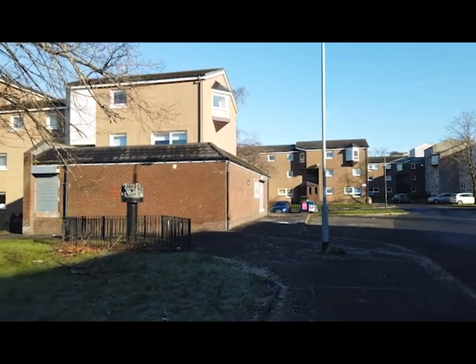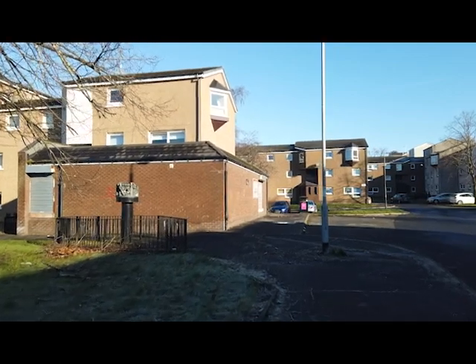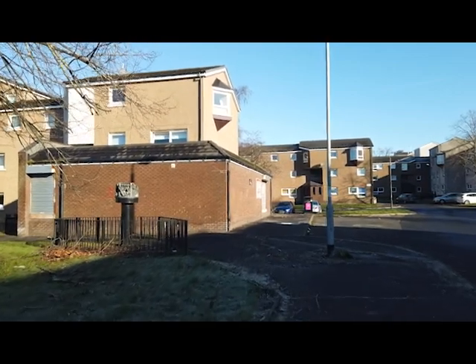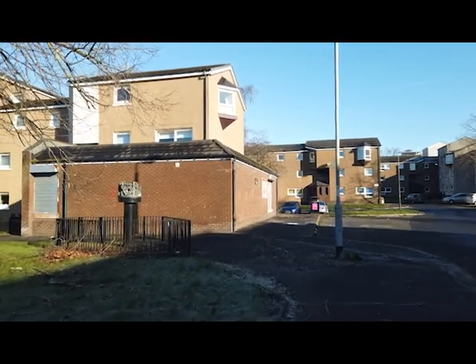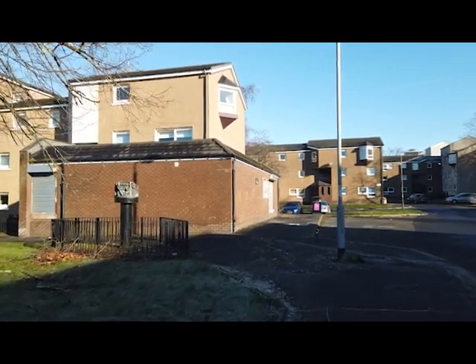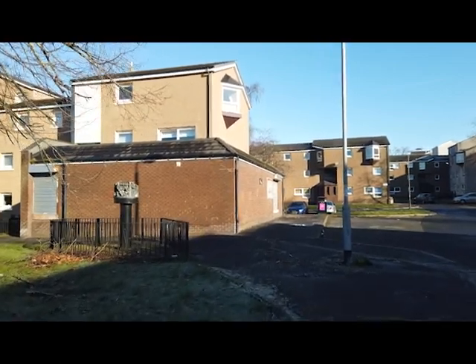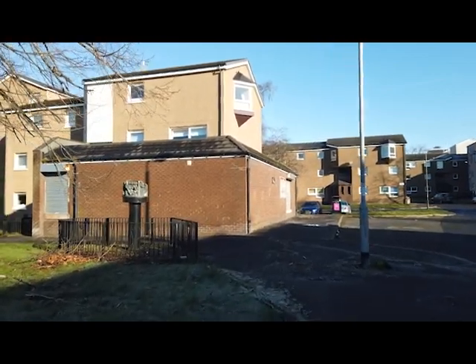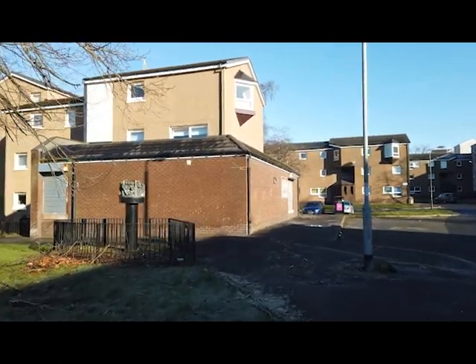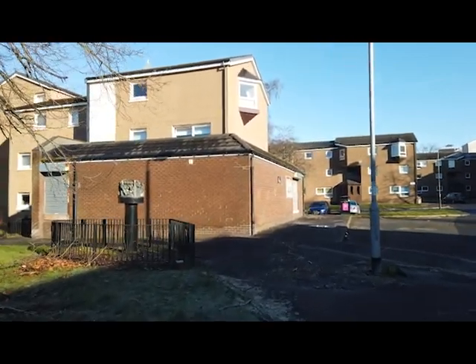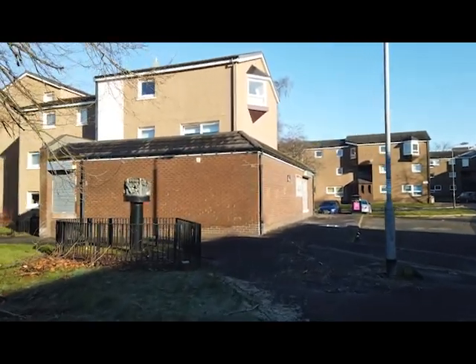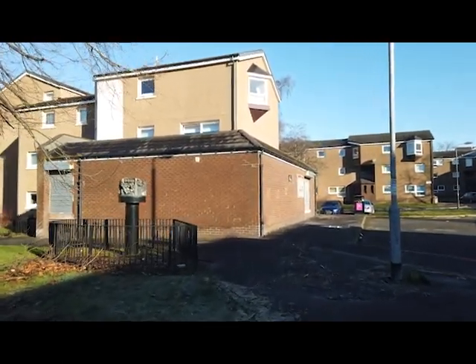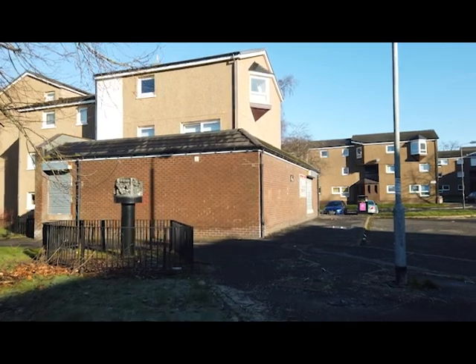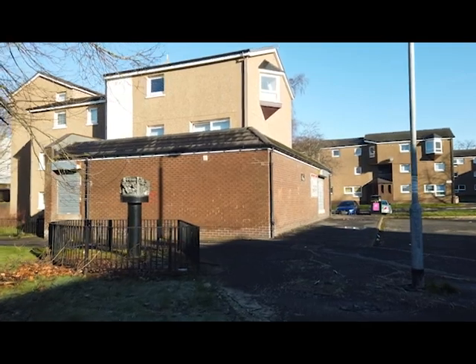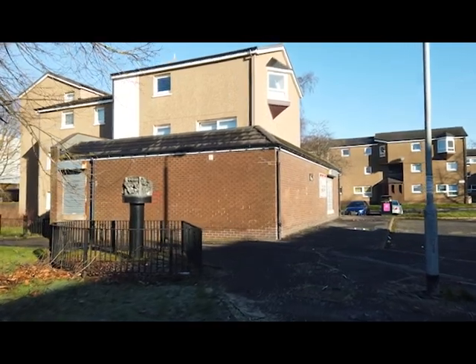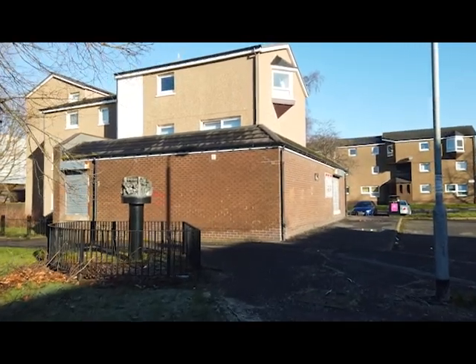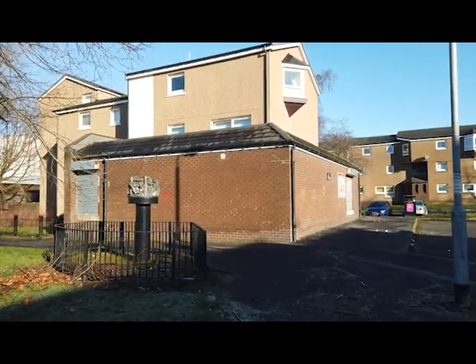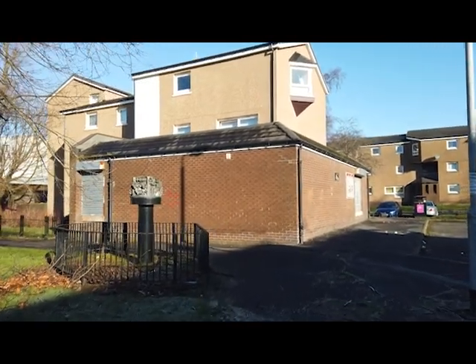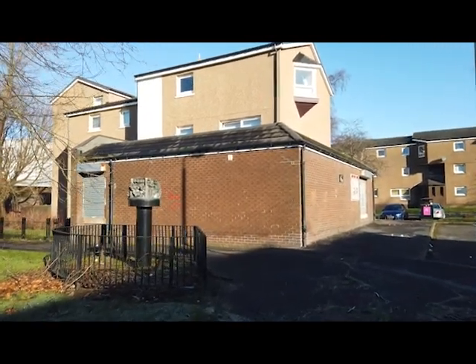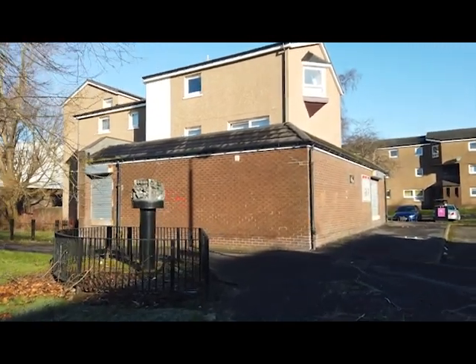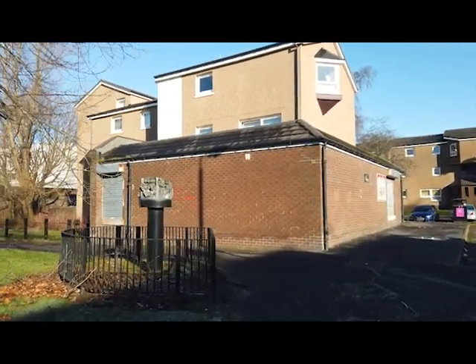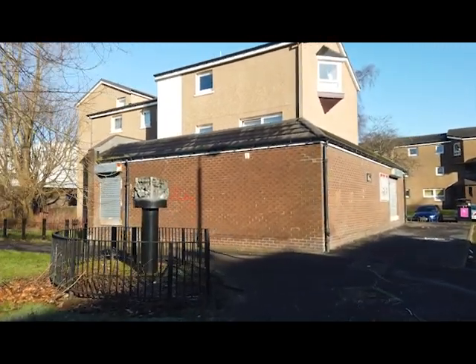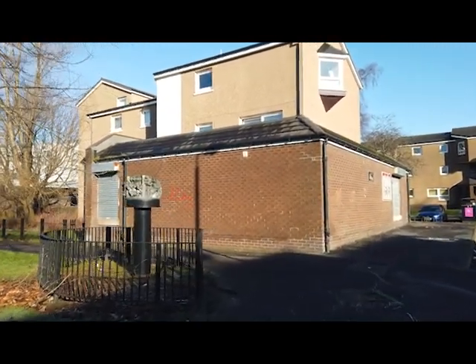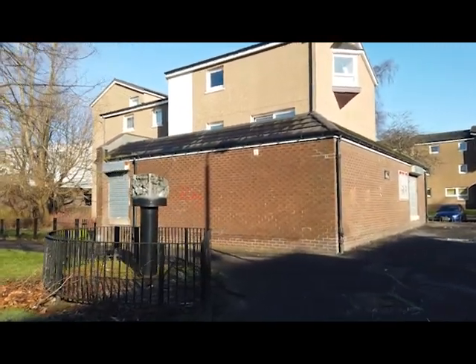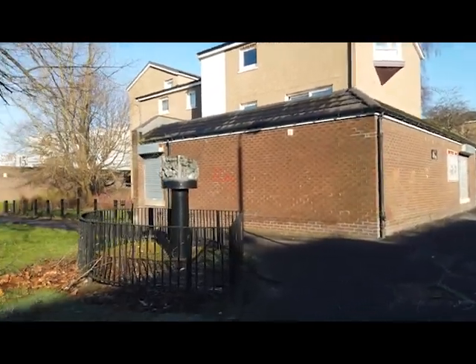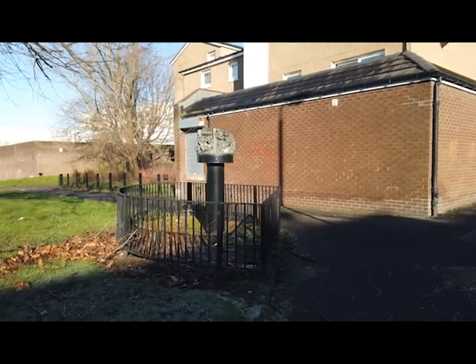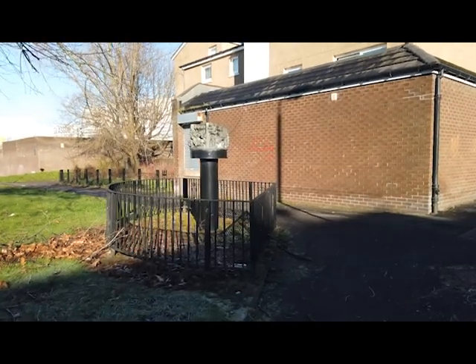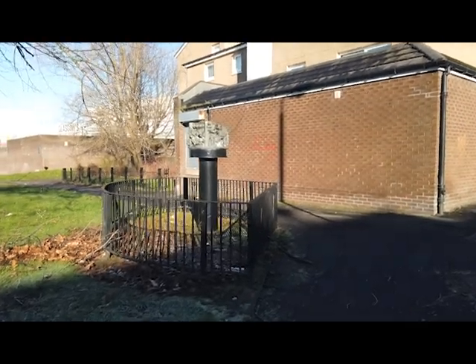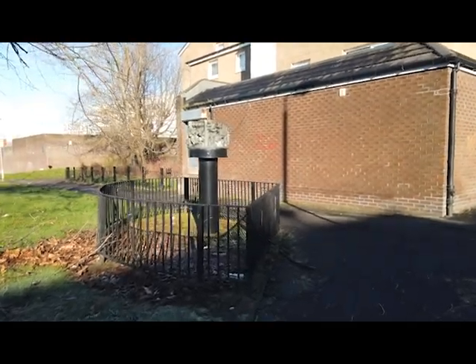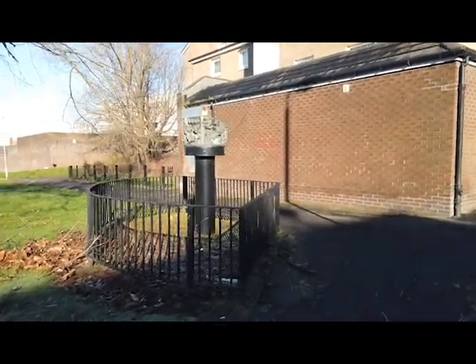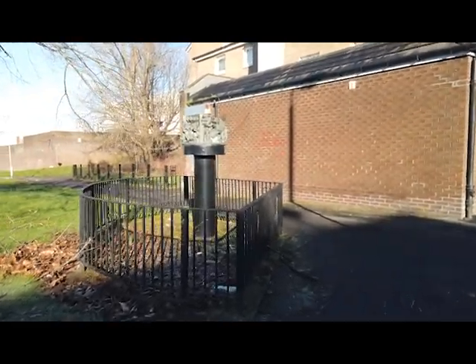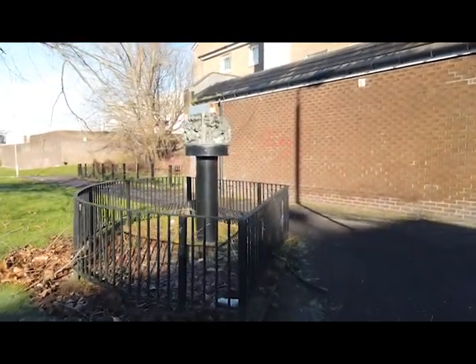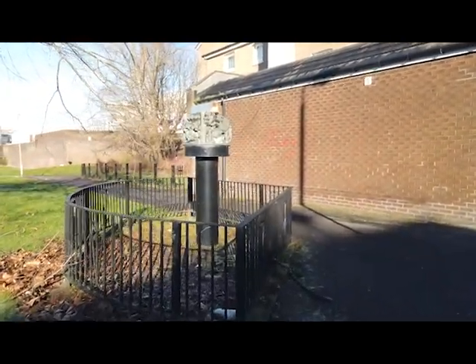It's so small, it doesn't even show up on Google Maps. This monument commemorates the history of the area, and was commissioned by Glasgow Council and sculpted by Vincent Butler, and unveiled in 1985.